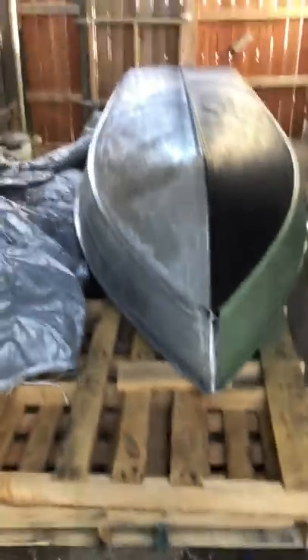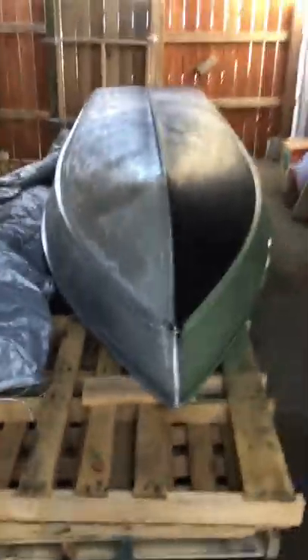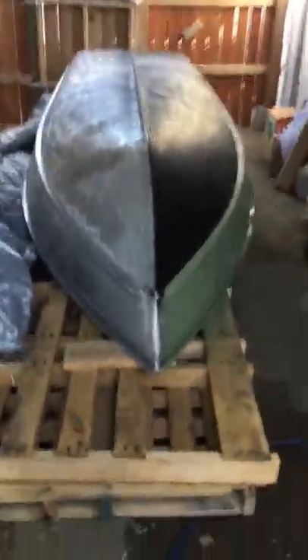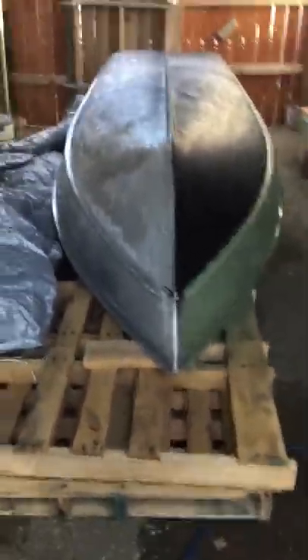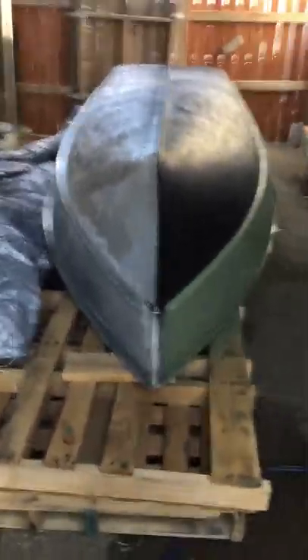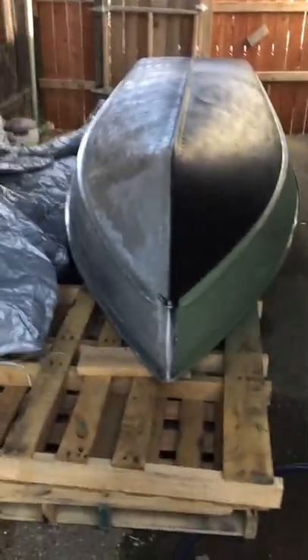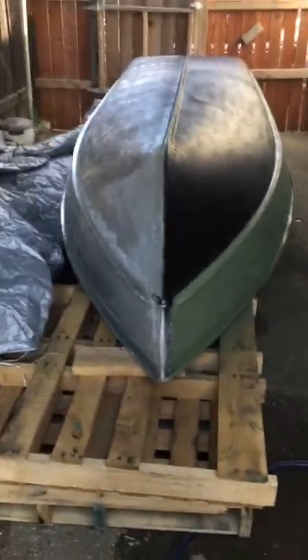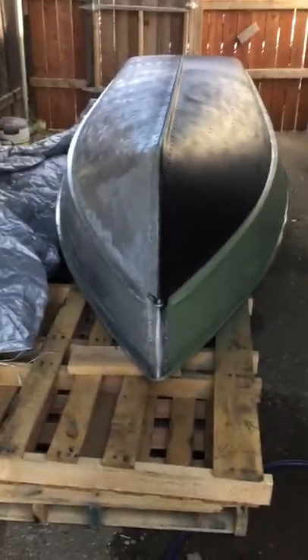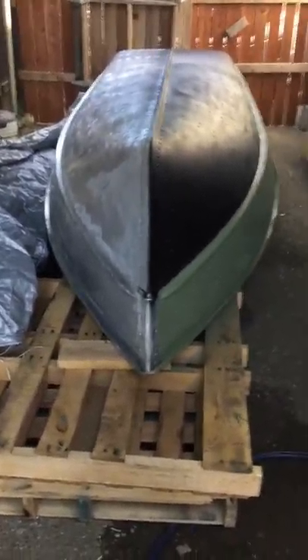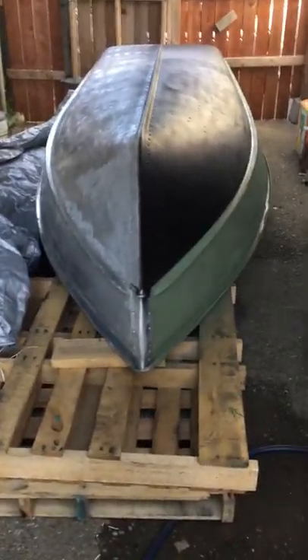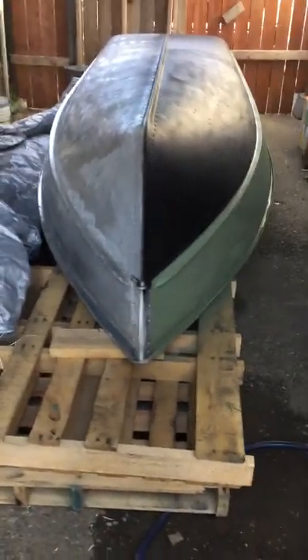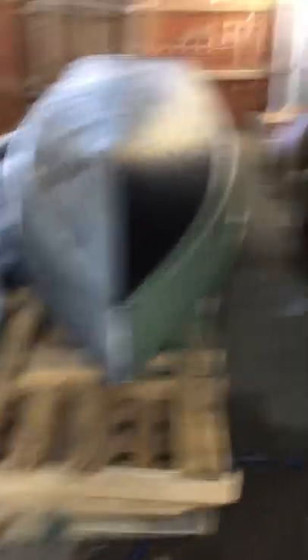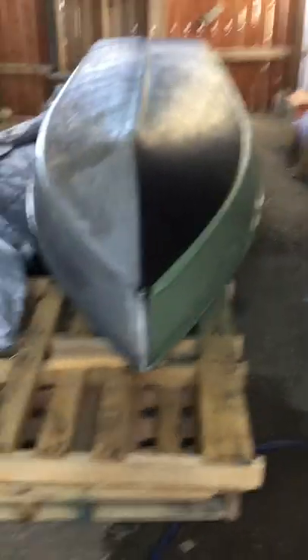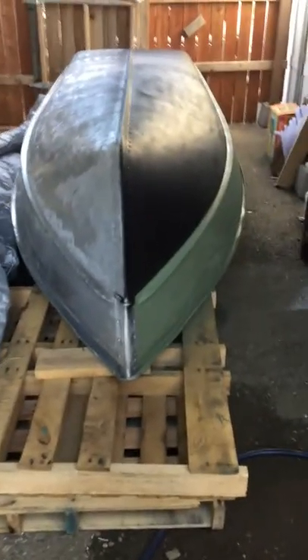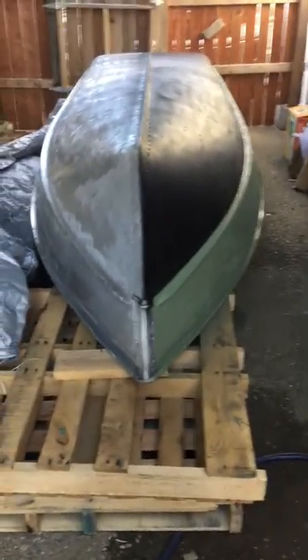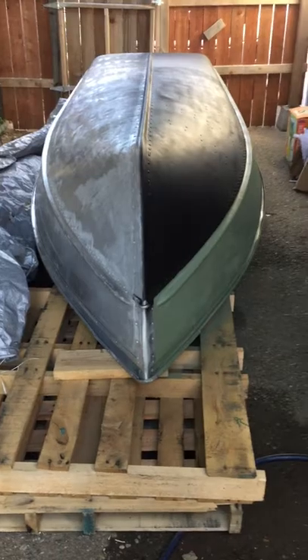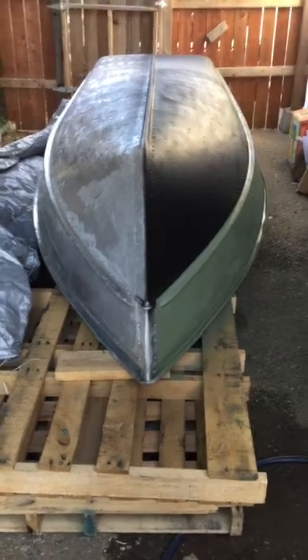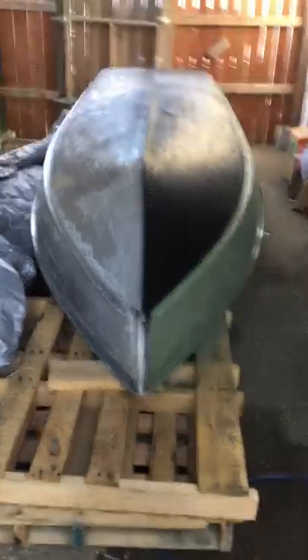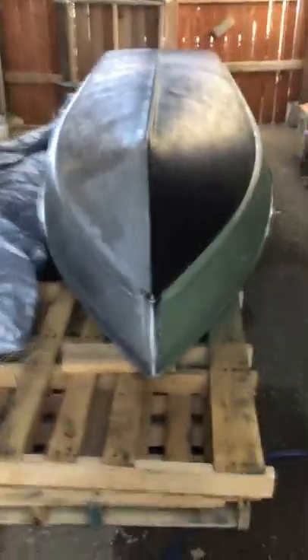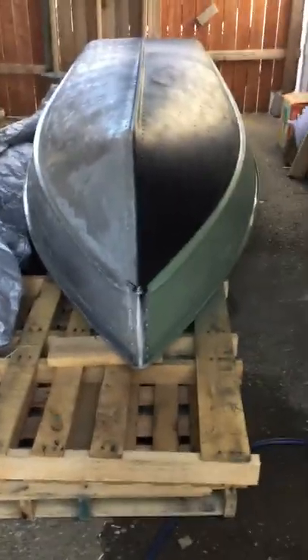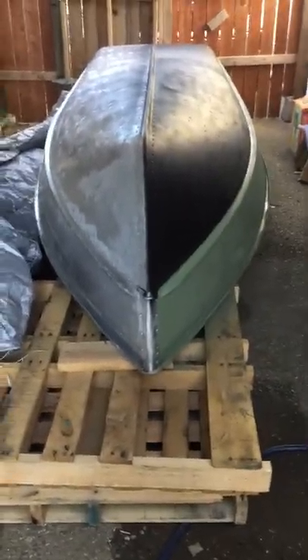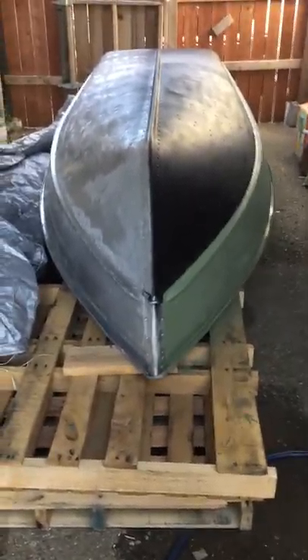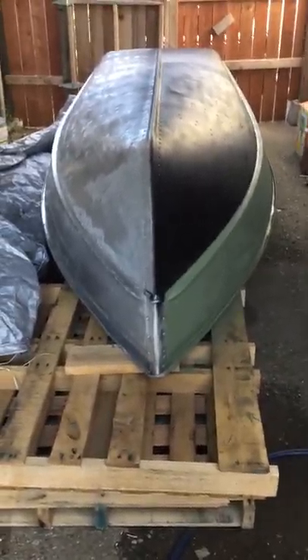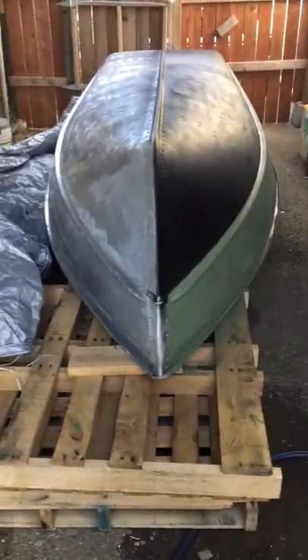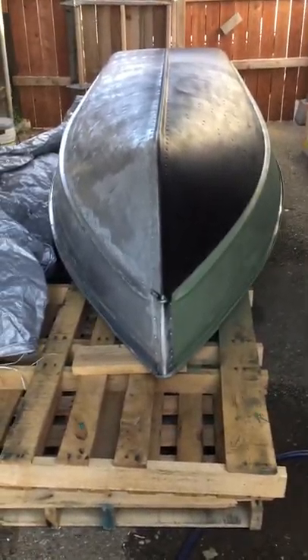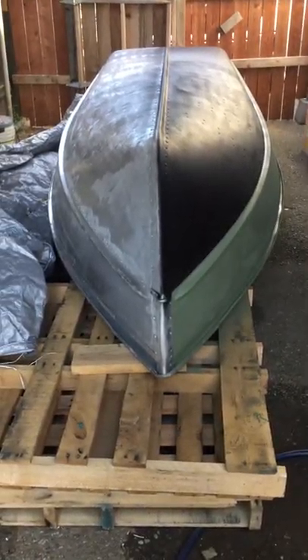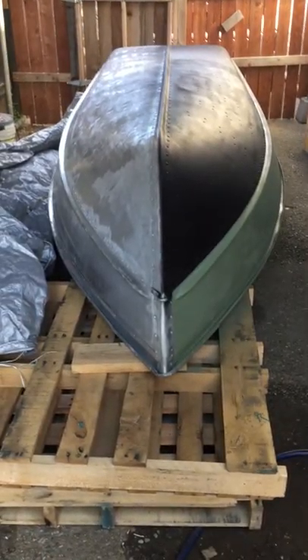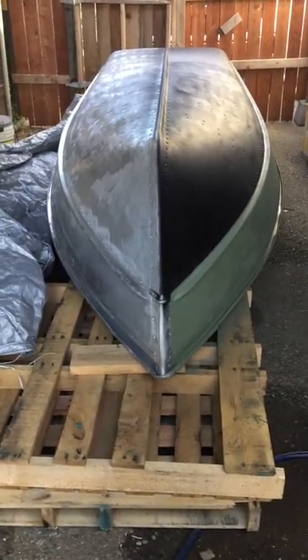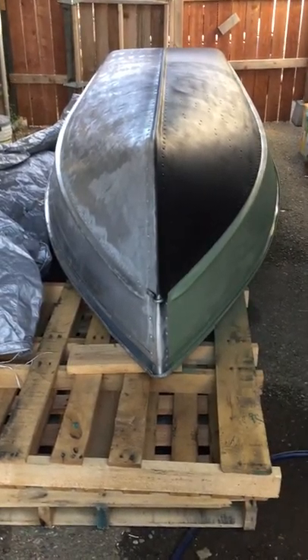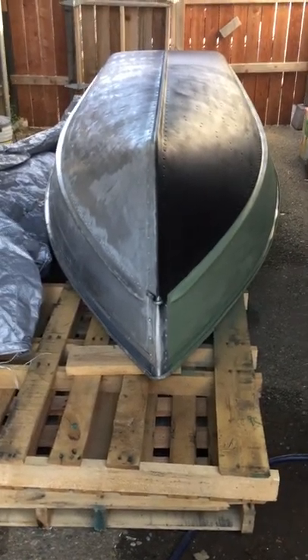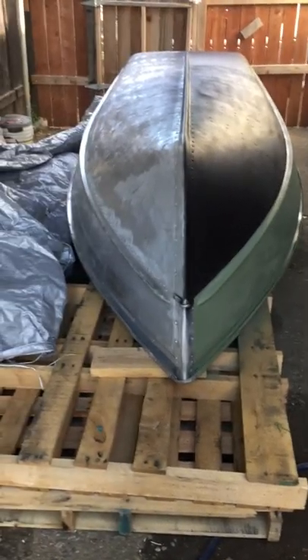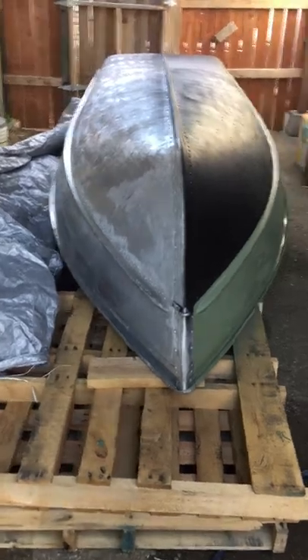Alright guys, here's painting the bass boat part 2. I'm a little shaky with the camera here on my phone. I kind of just got done spraying this thing and I just couldn't wait to show you guys.